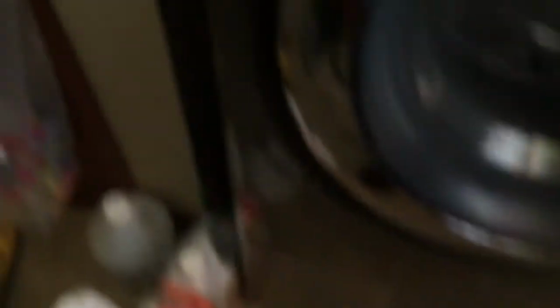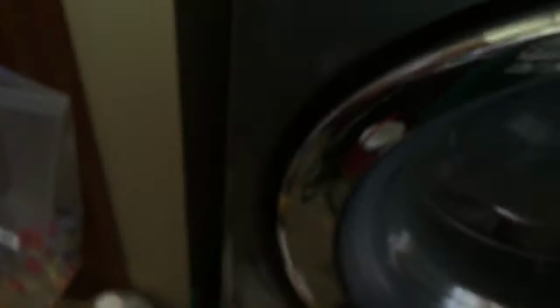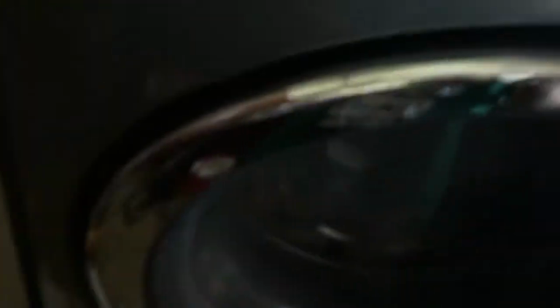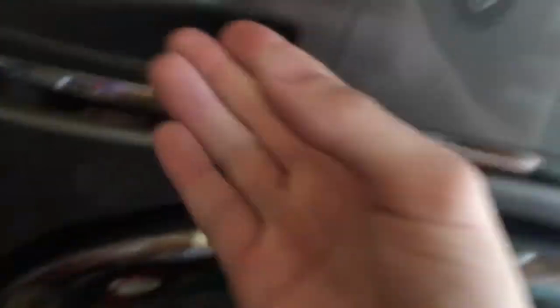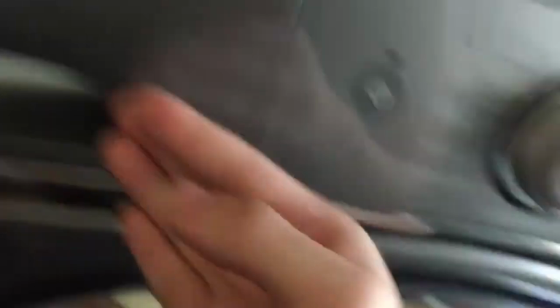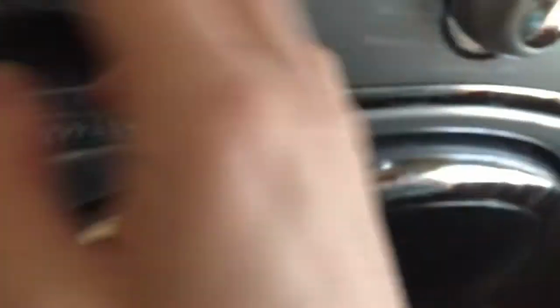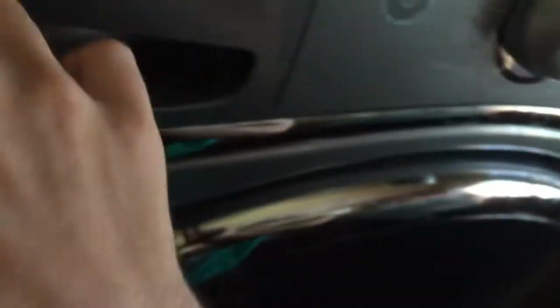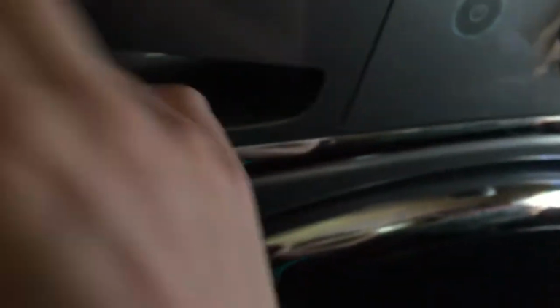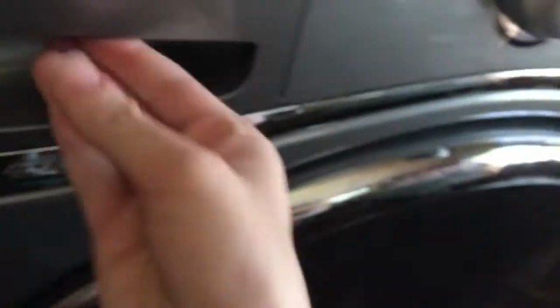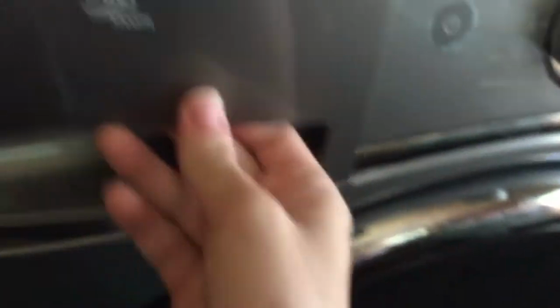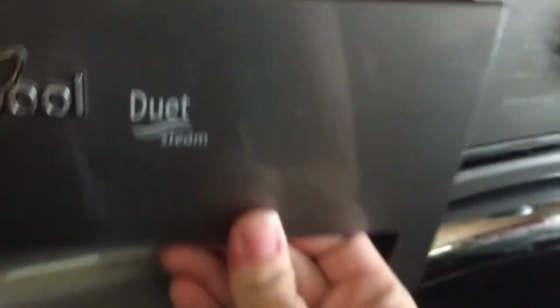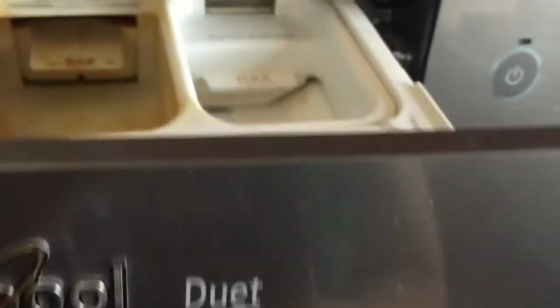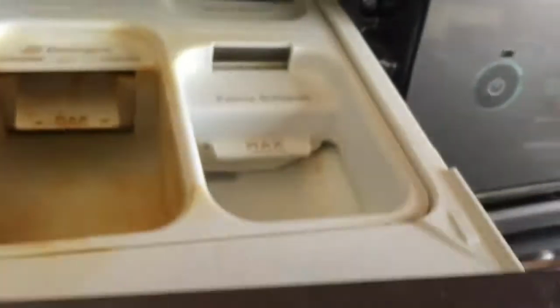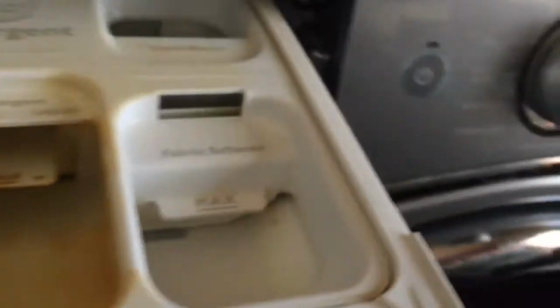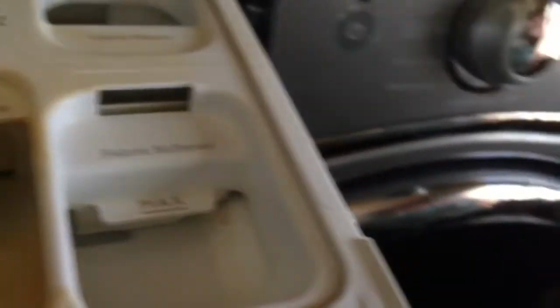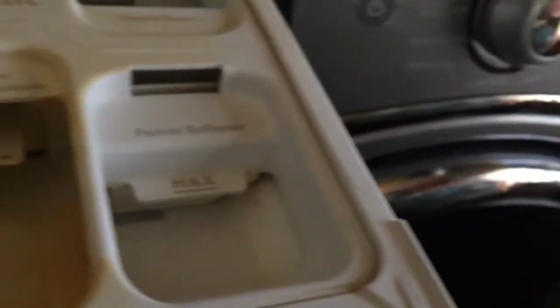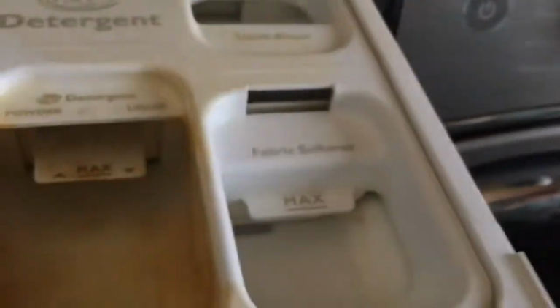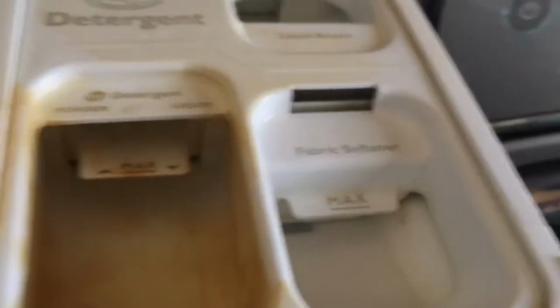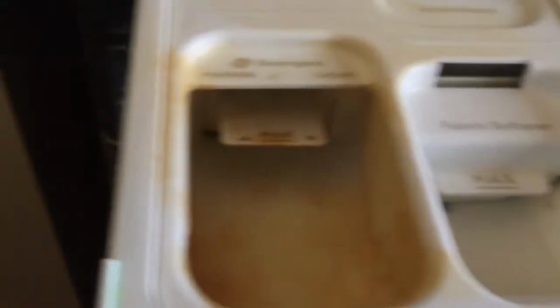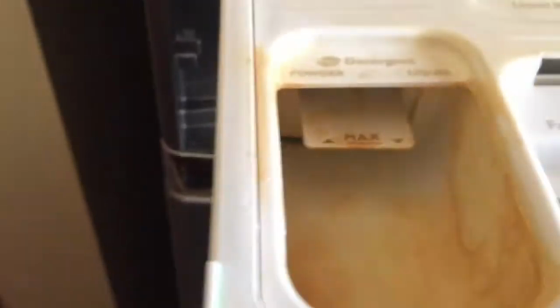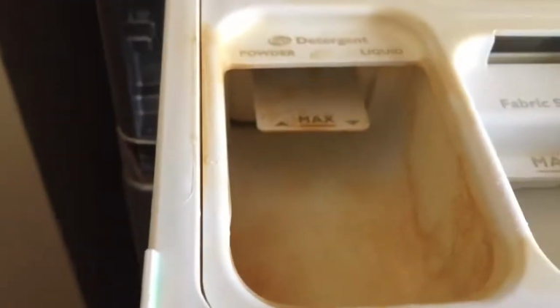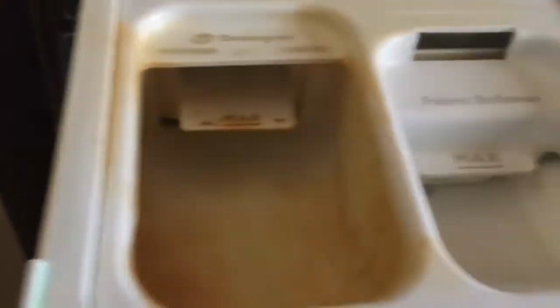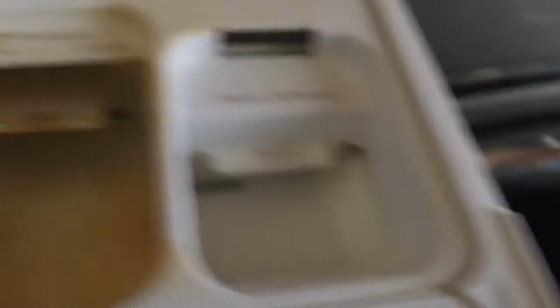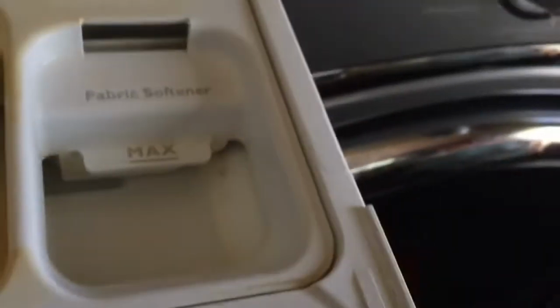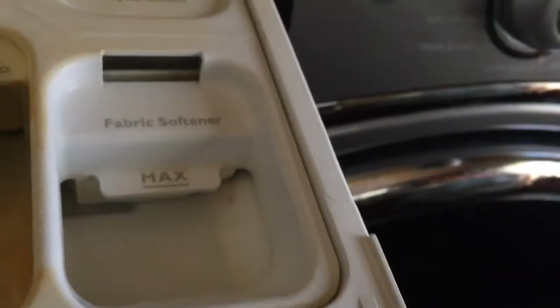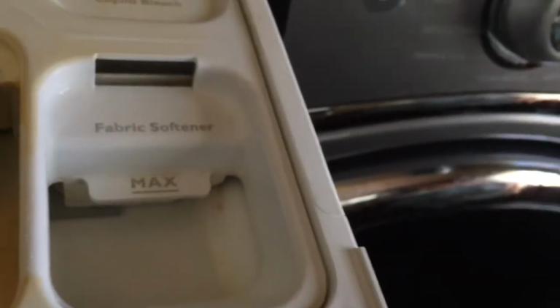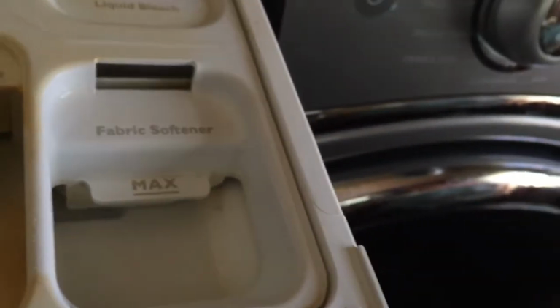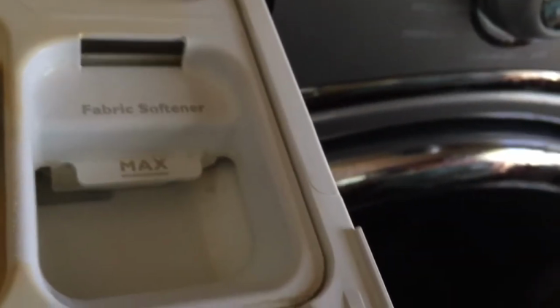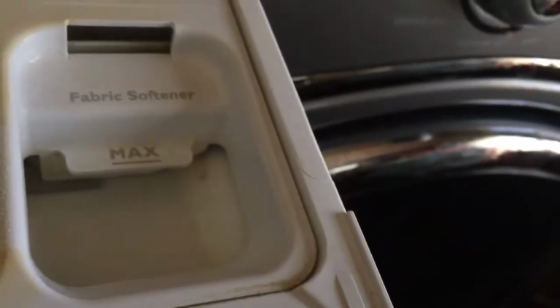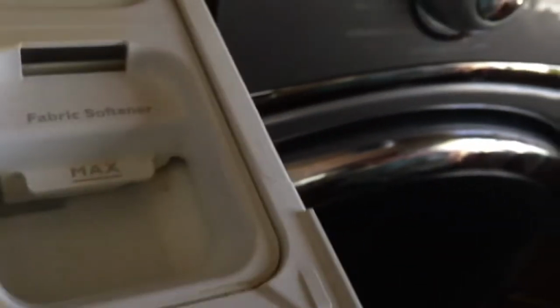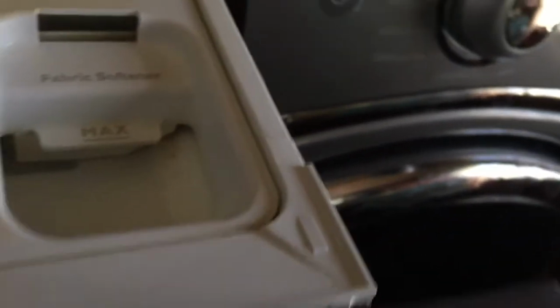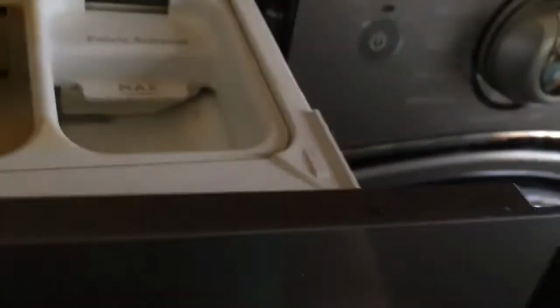And here we have the detergent dispenser. You put your detergent in here, your fabric softener, and liquid bleach goes in here.